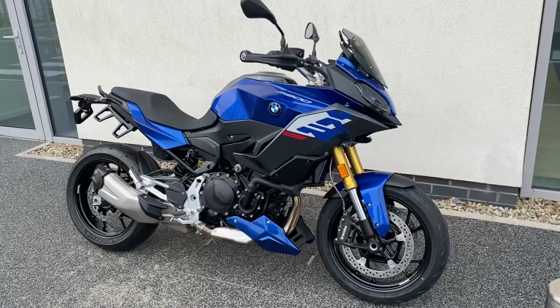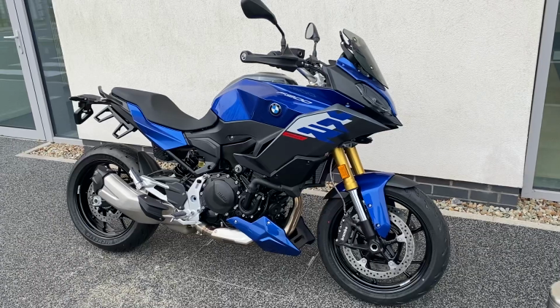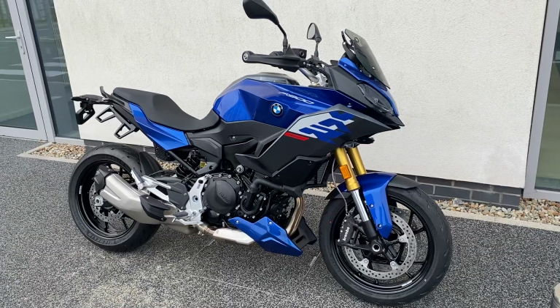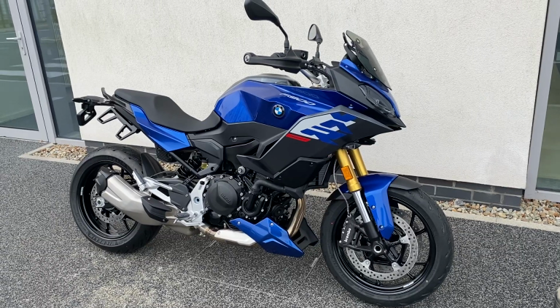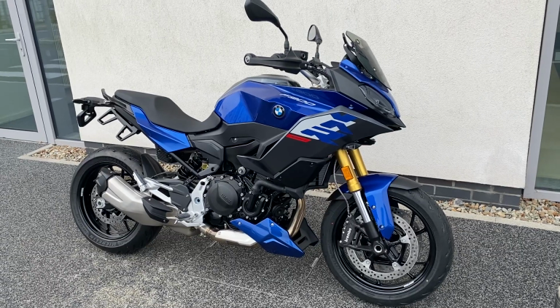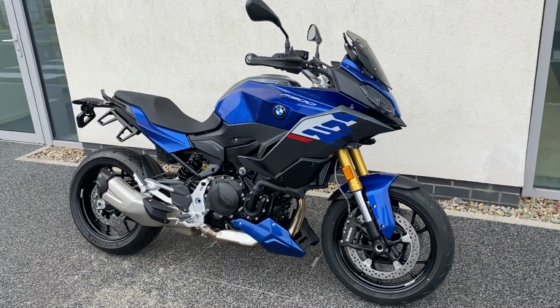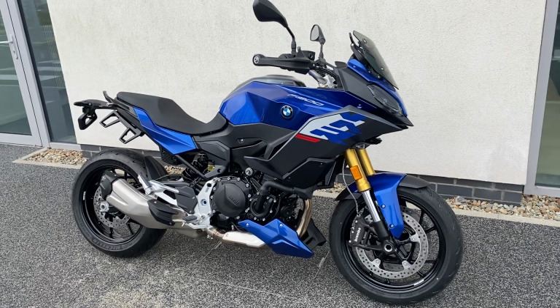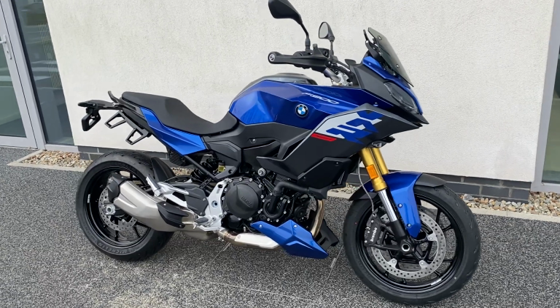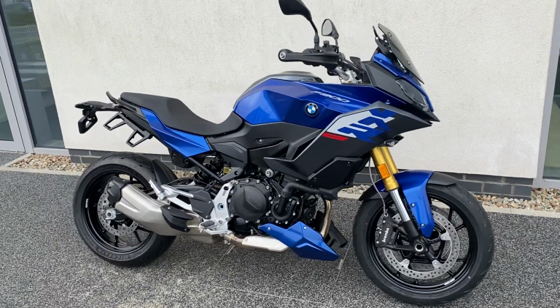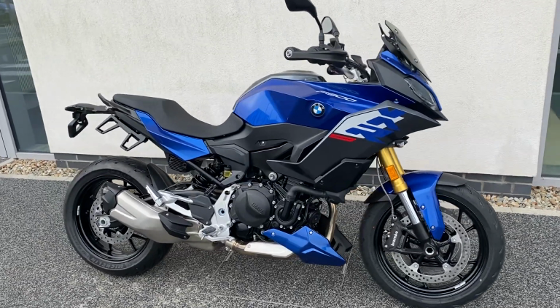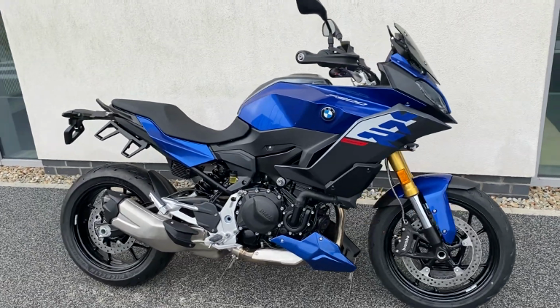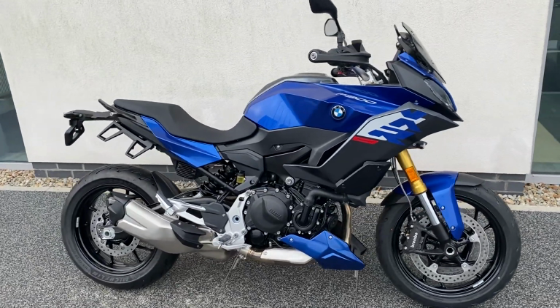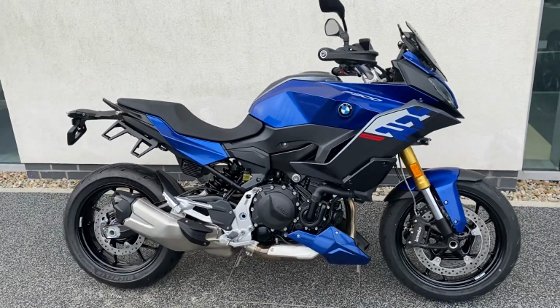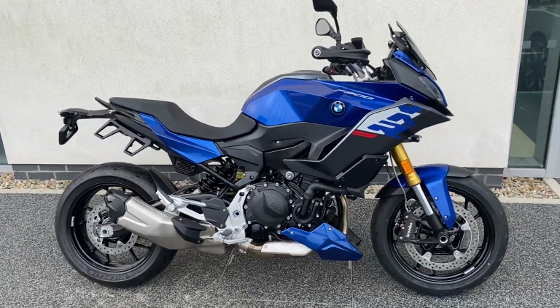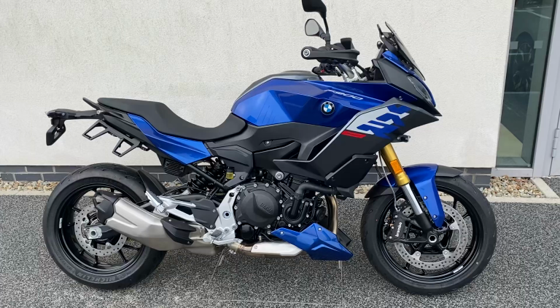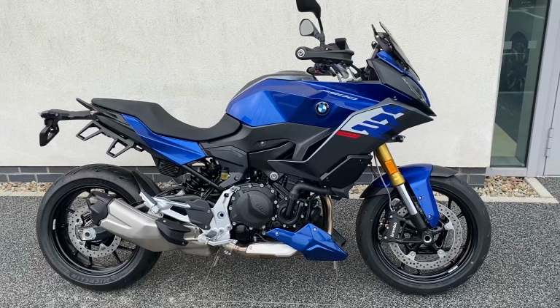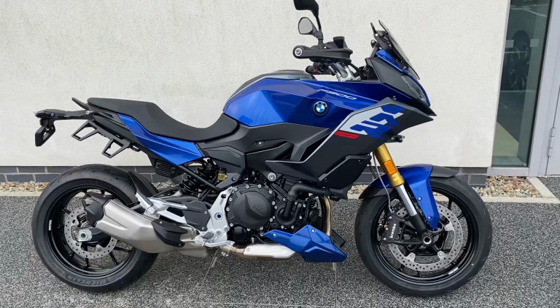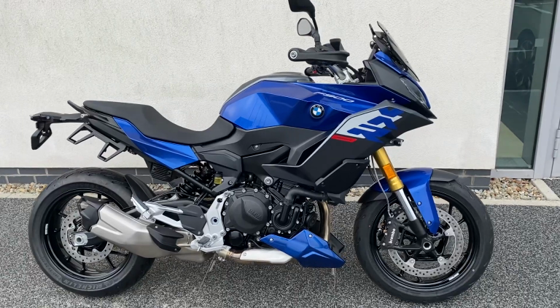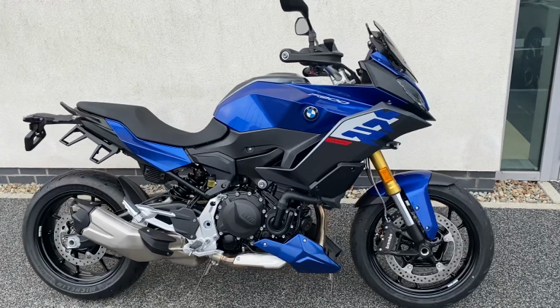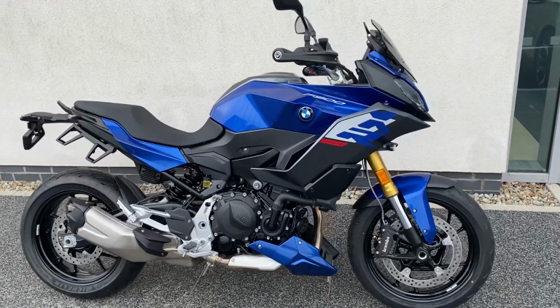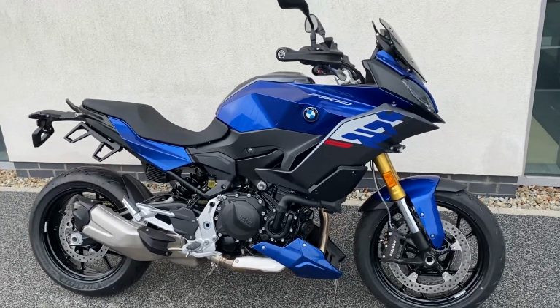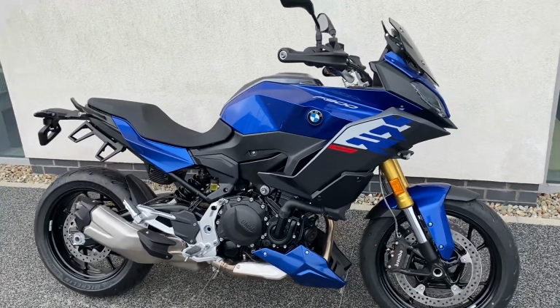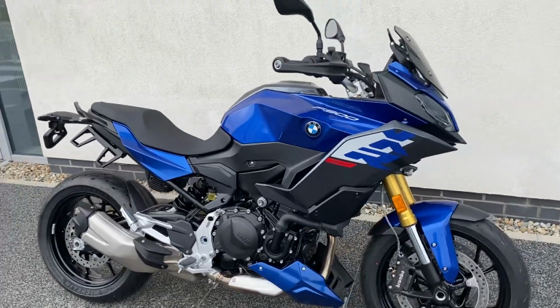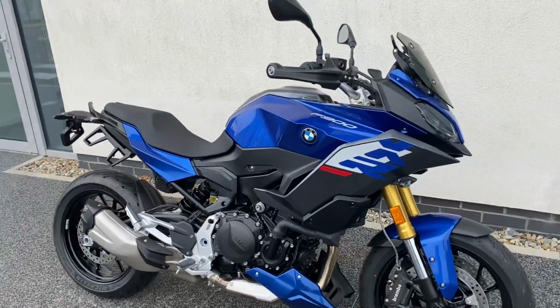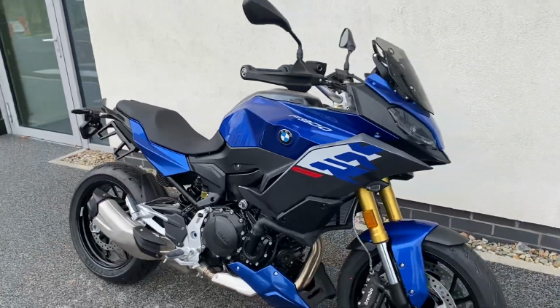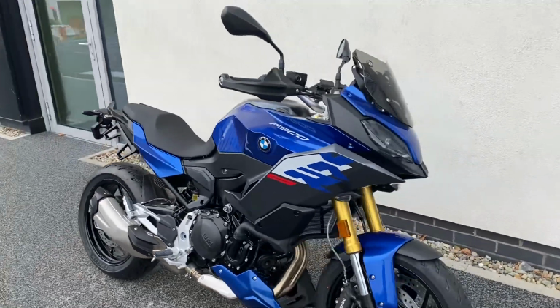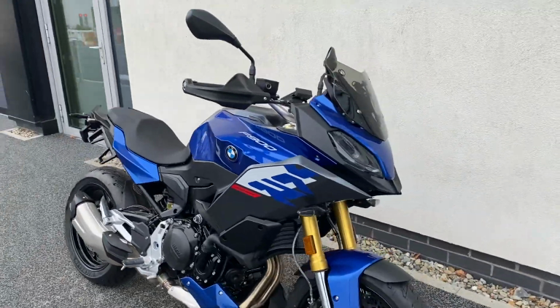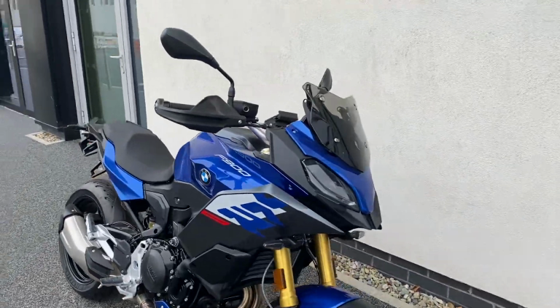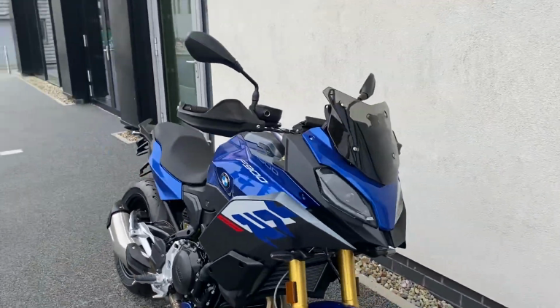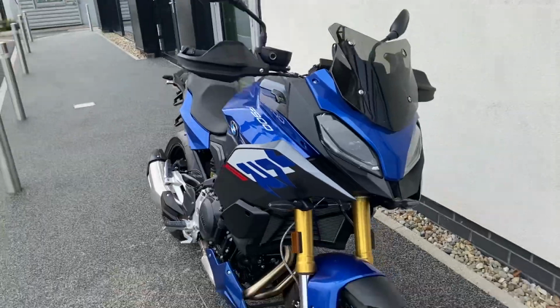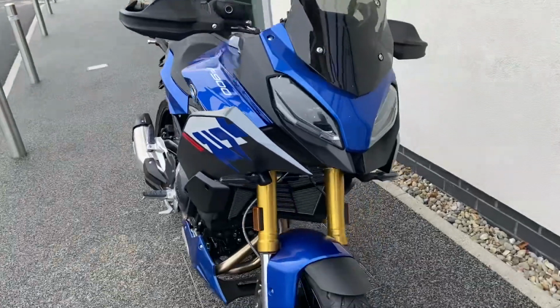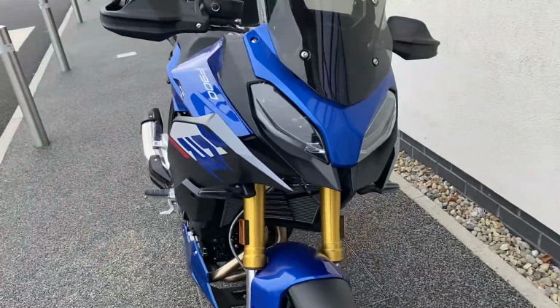Hi guys, Geoff here at GeoDuffie Motorrad, and I'm going to present today the new stock BMW F900XR — absolutely stunning bike.